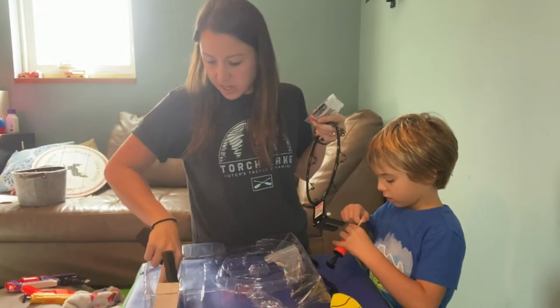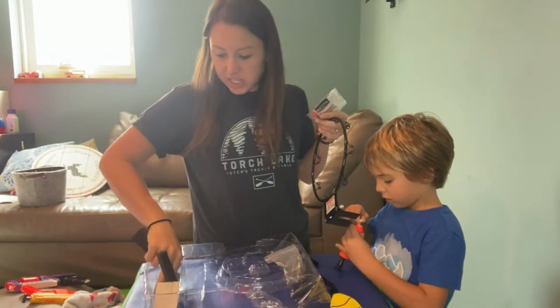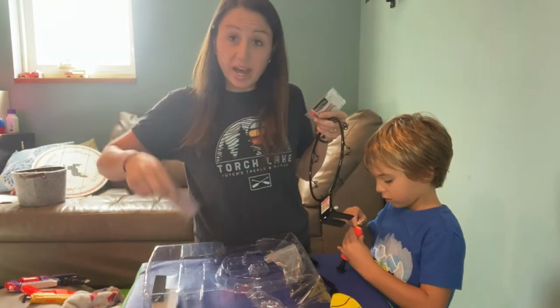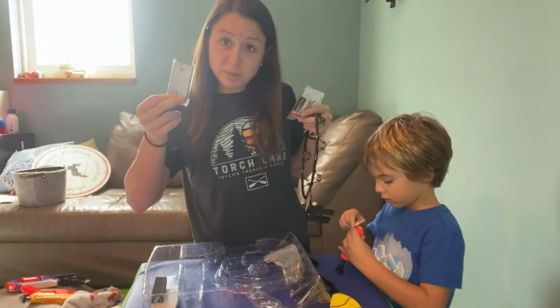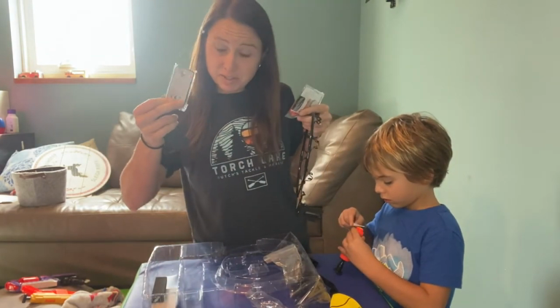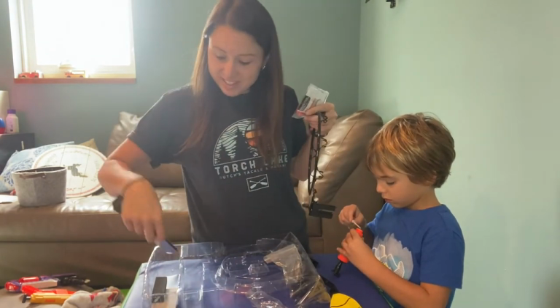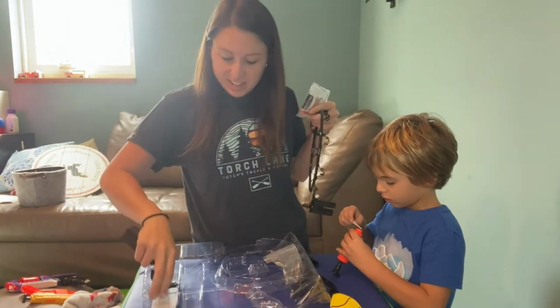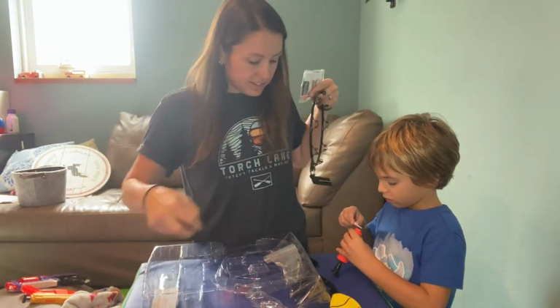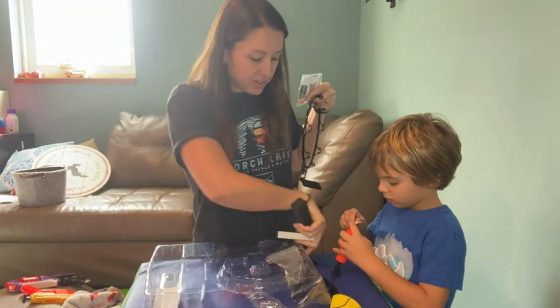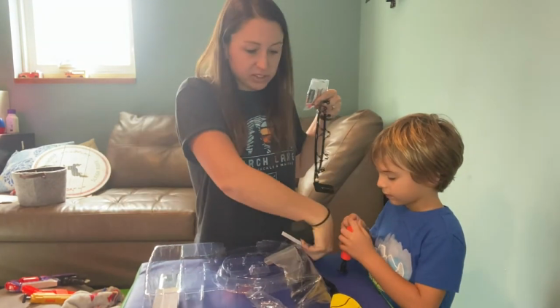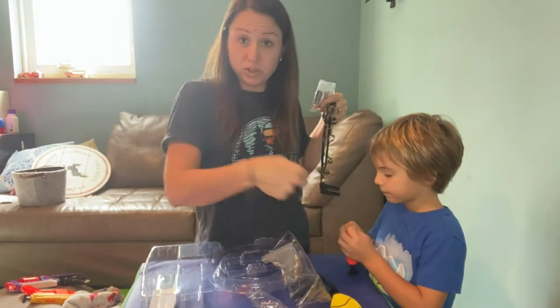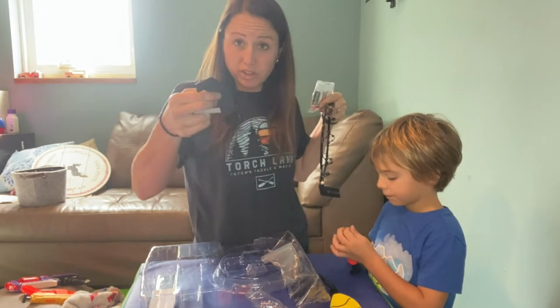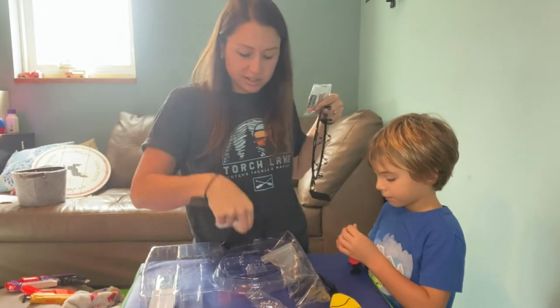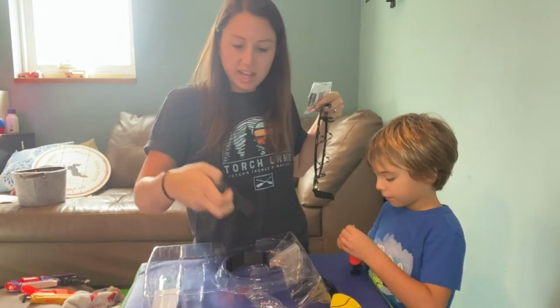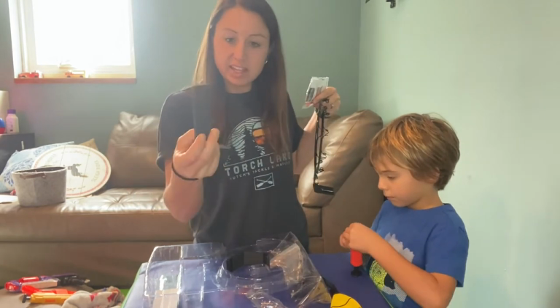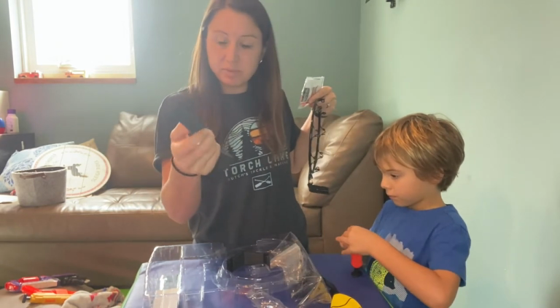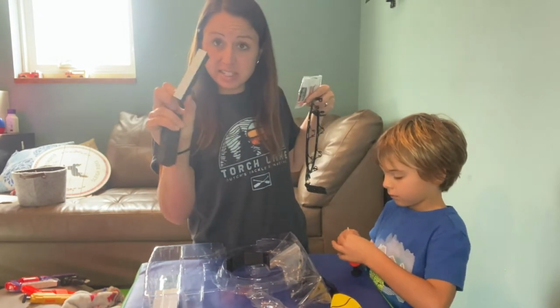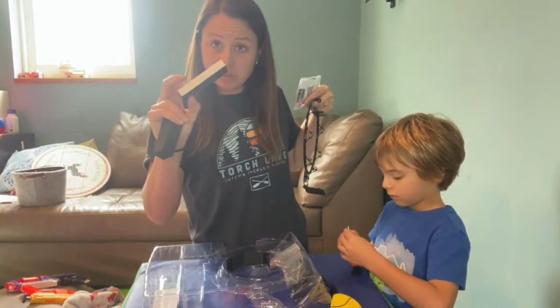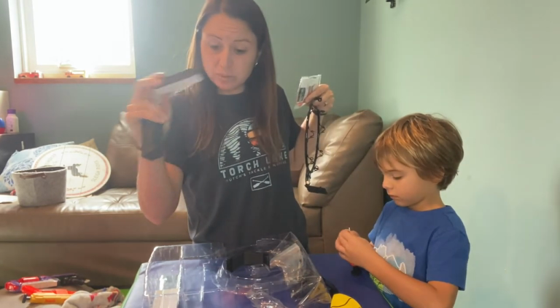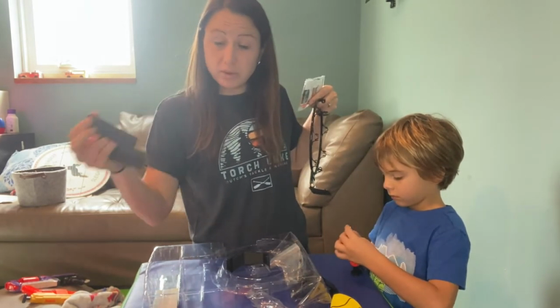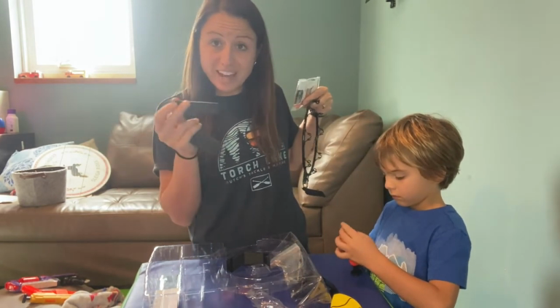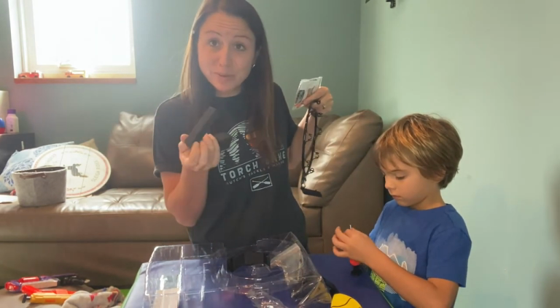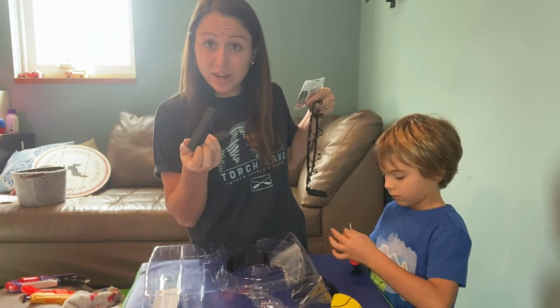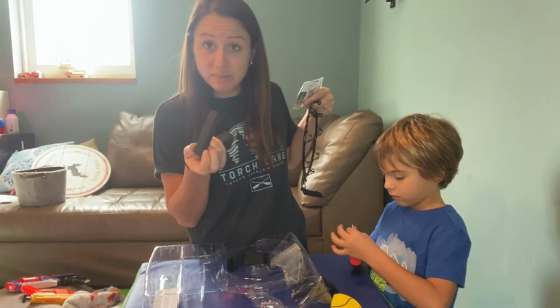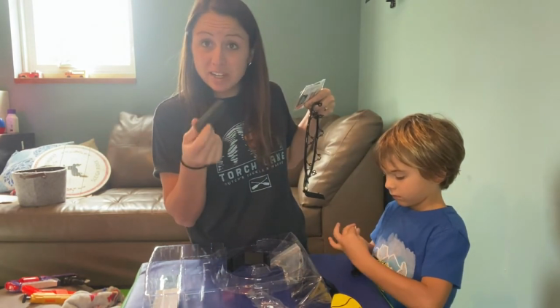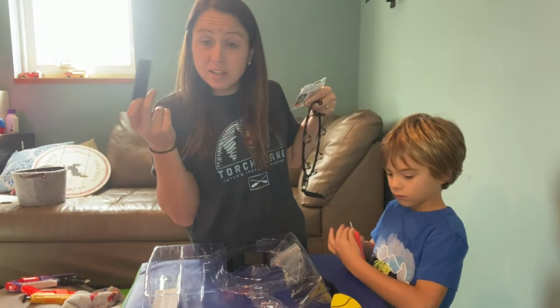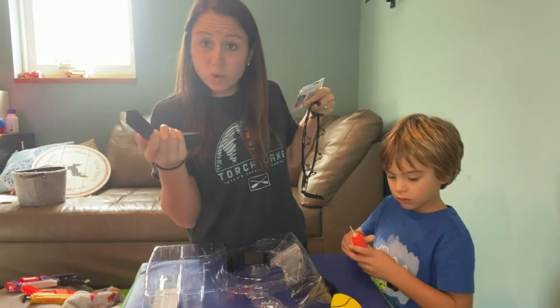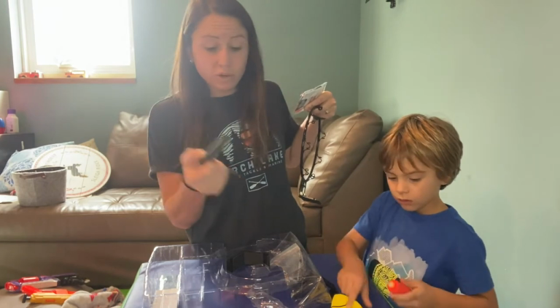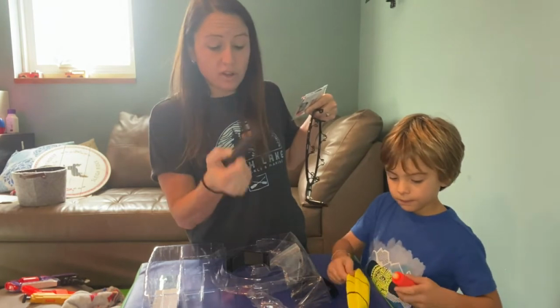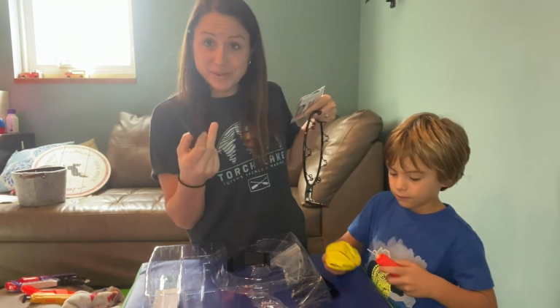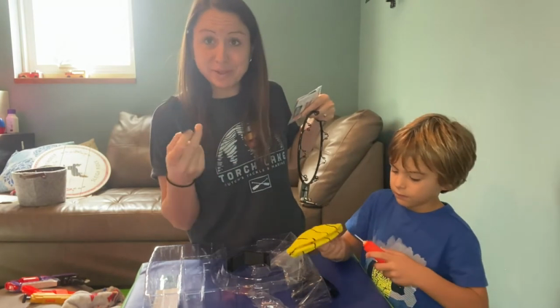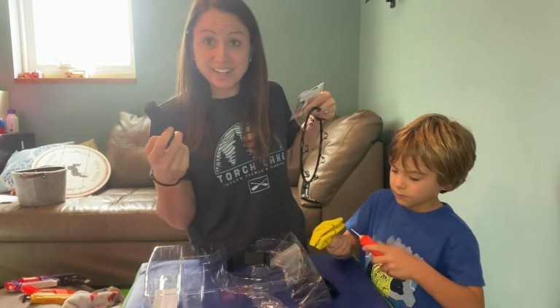You have a remote, the hooks for the door, and then the protective foam to go in the back so you don't scratch up any door or wall or anywhere where you put it.